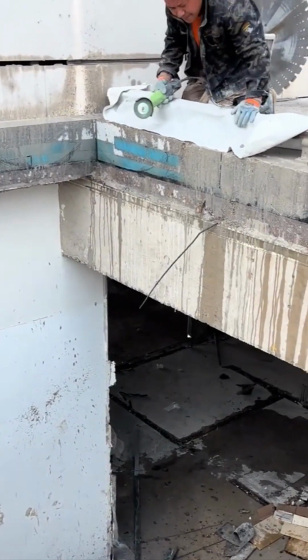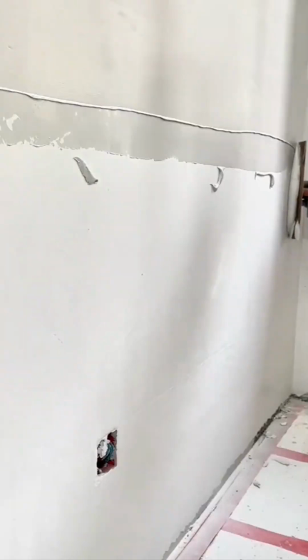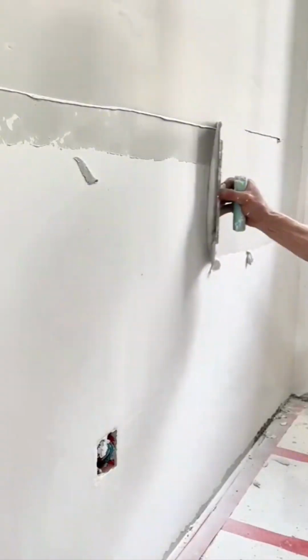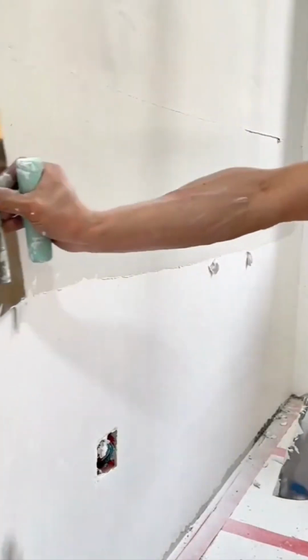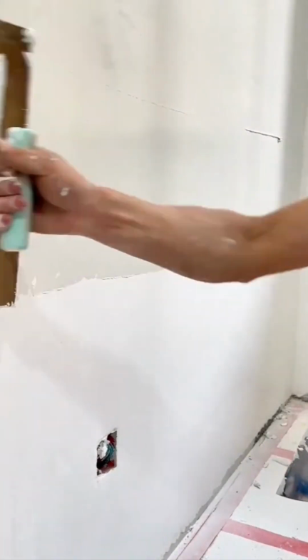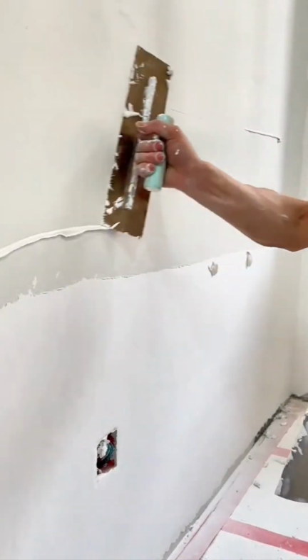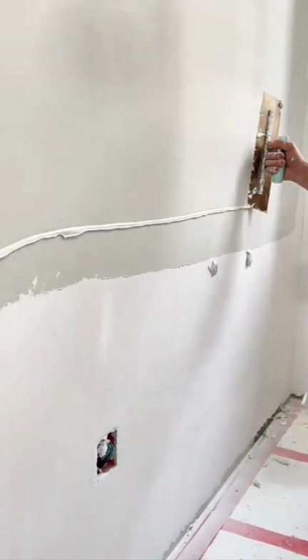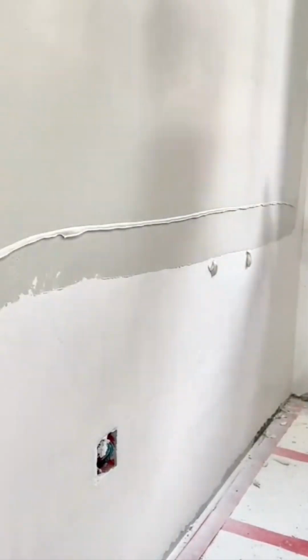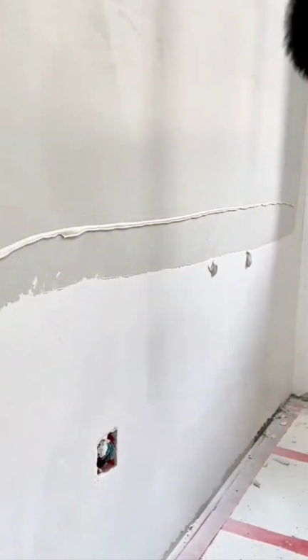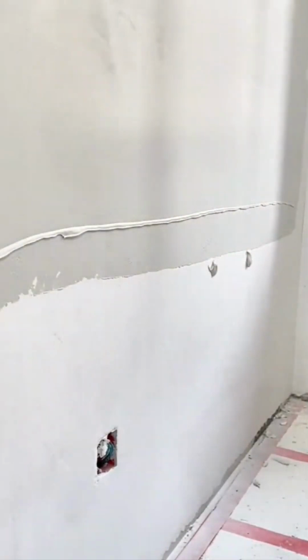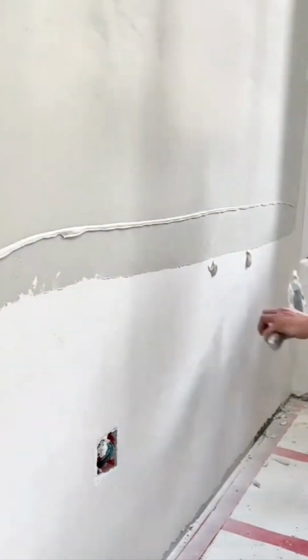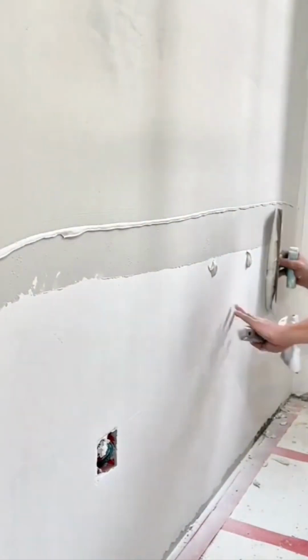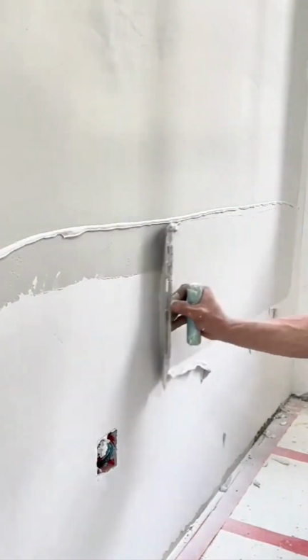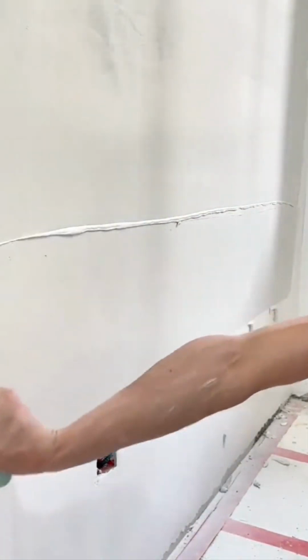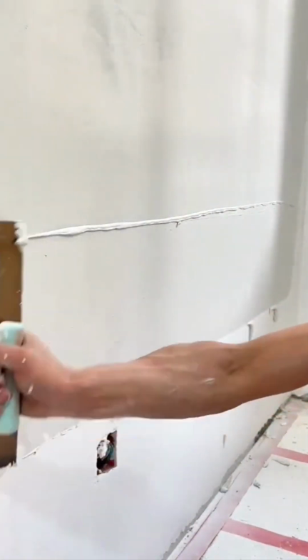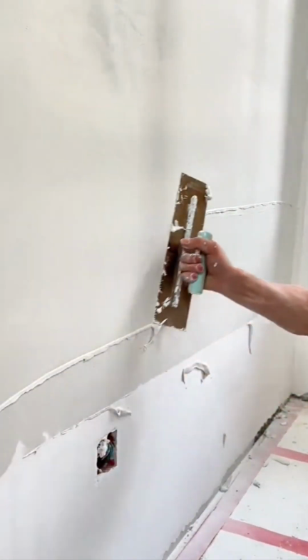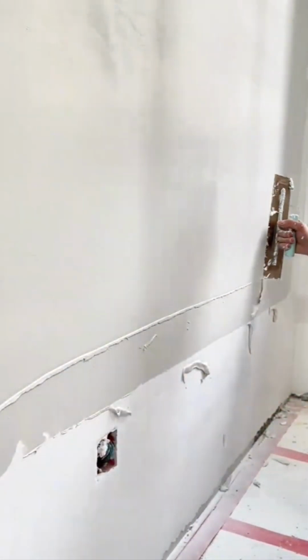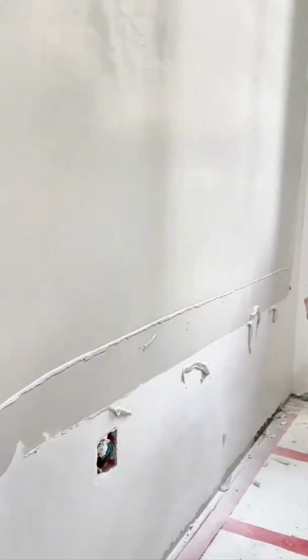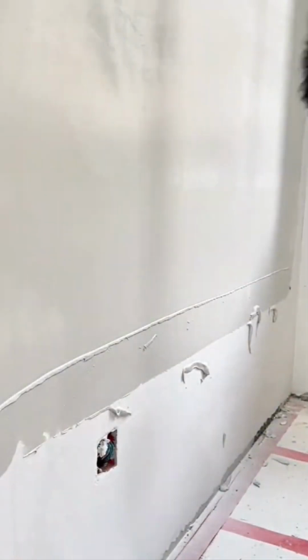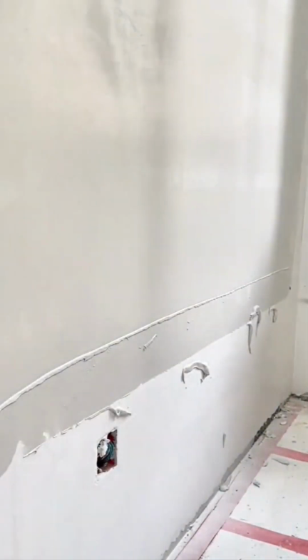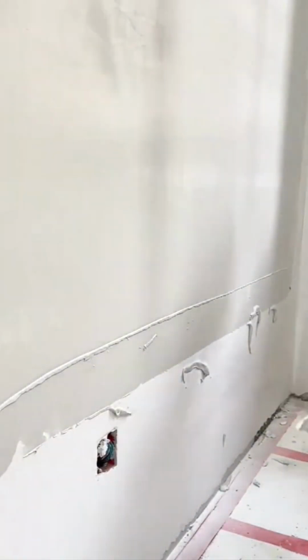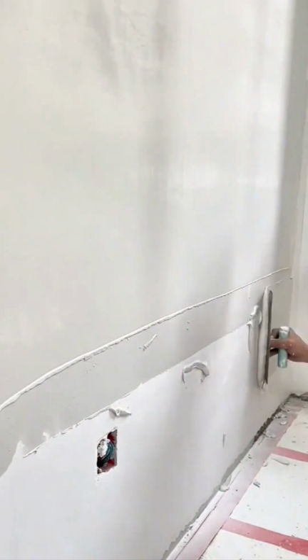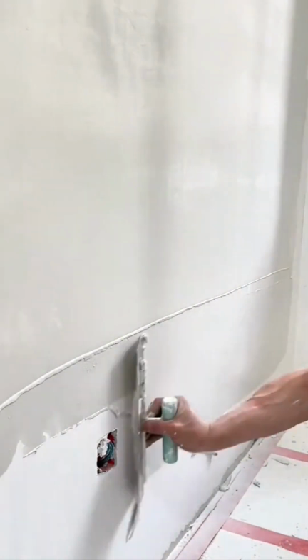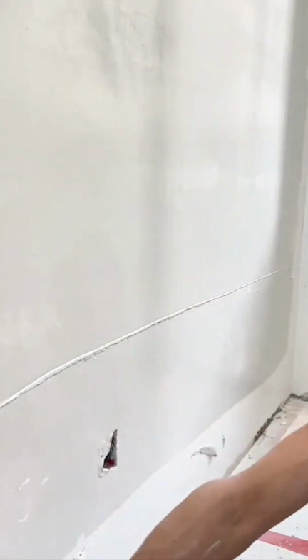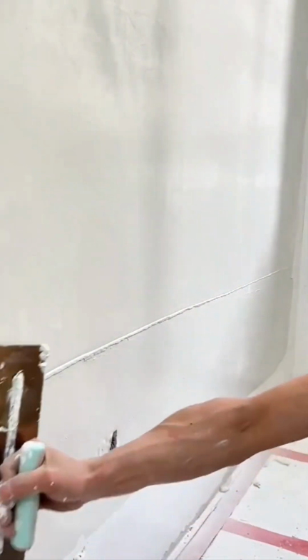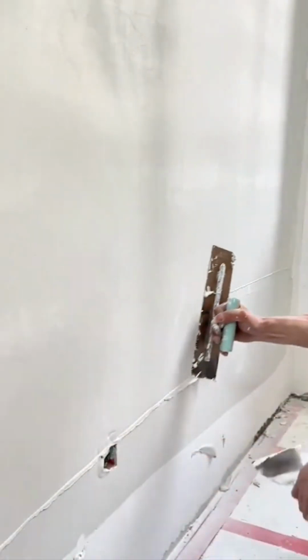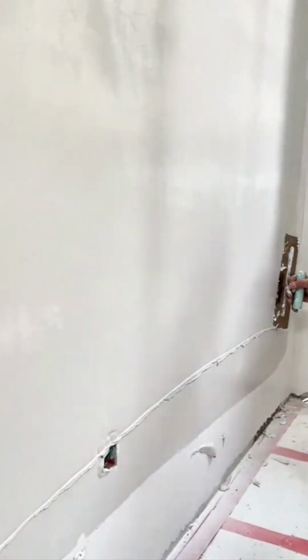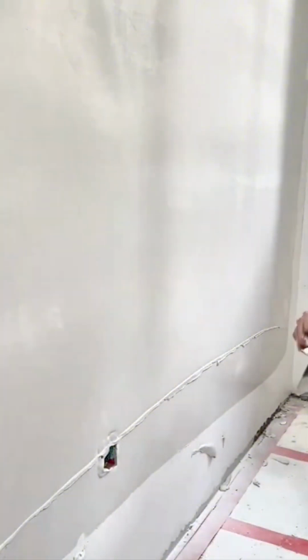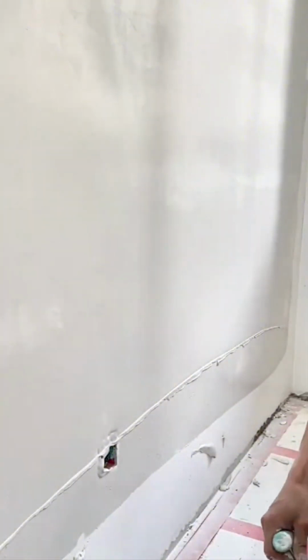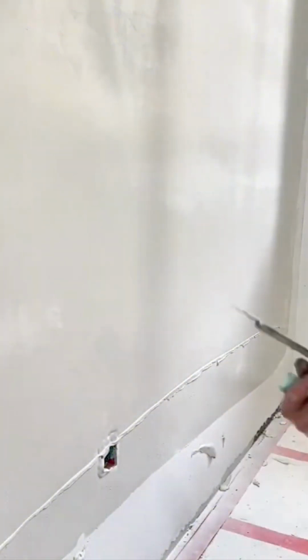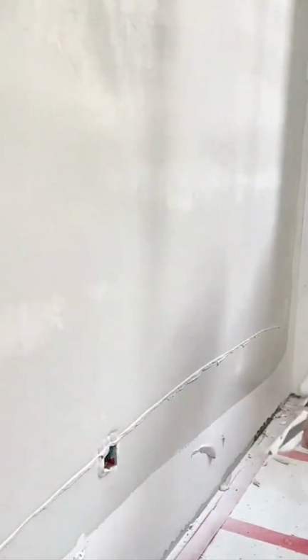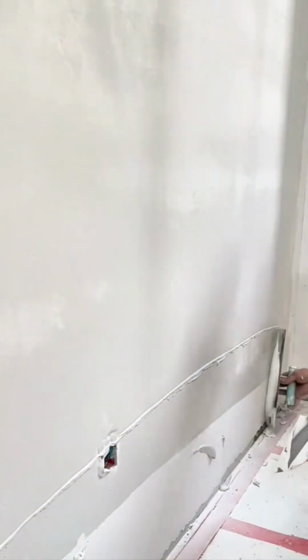The process of applying plaster is a dance — a rhythmic application of pressure and grace. Turning a lumpy, uneven surface into something flawlessly smooth. It's a testament to the skill that exists in these anonymous hands all over the world.